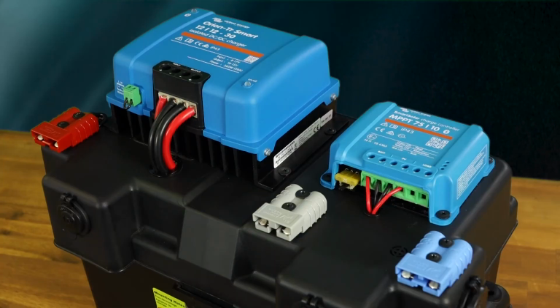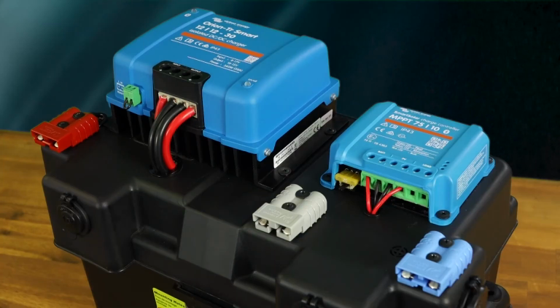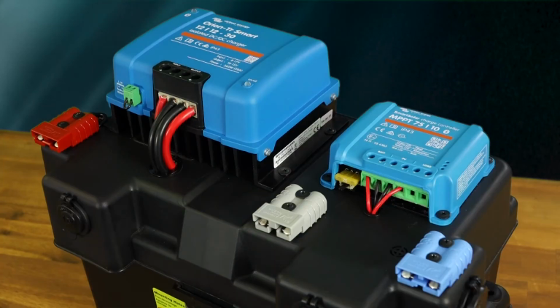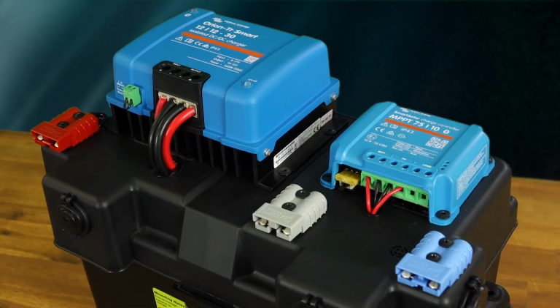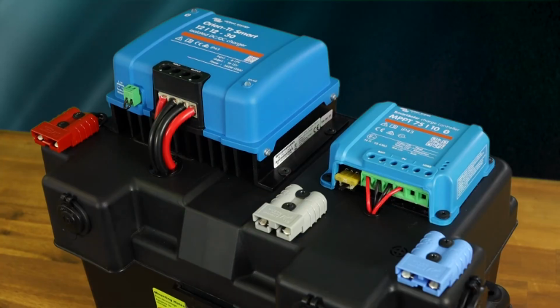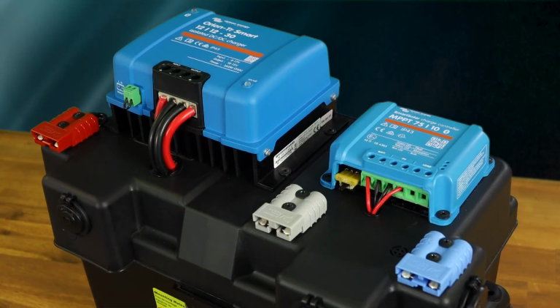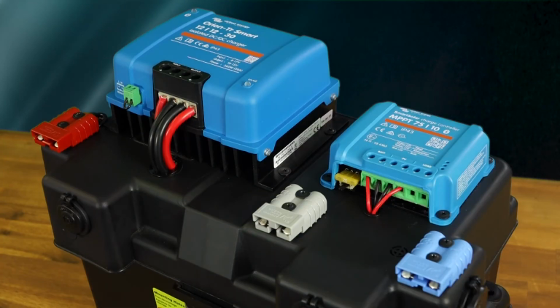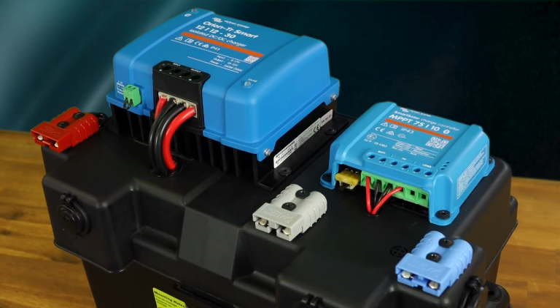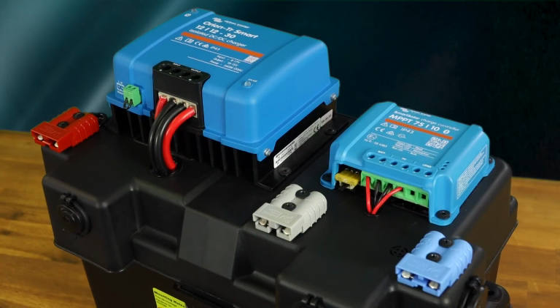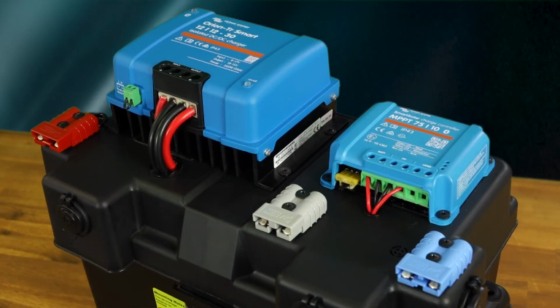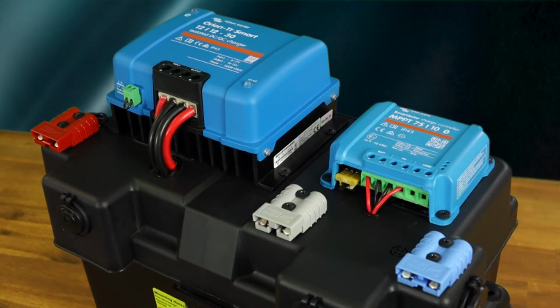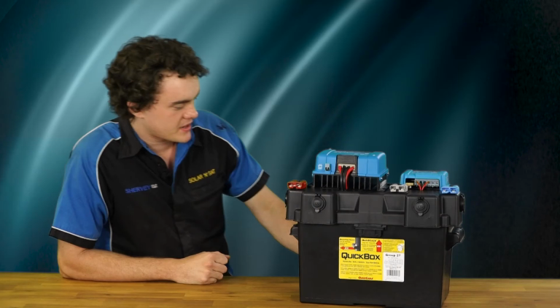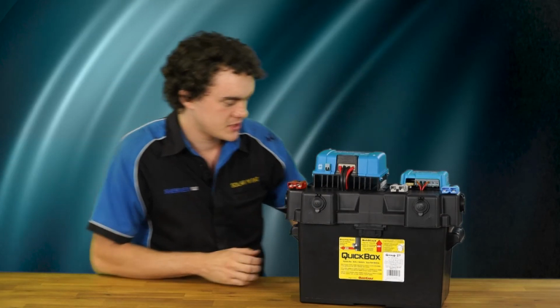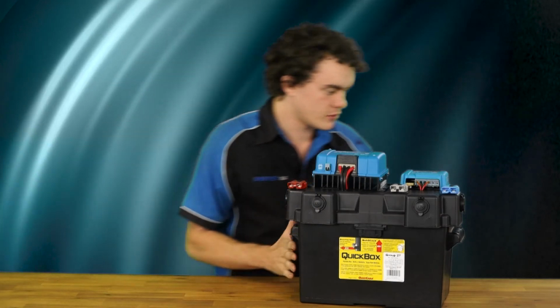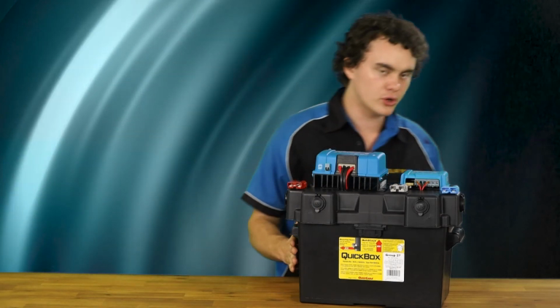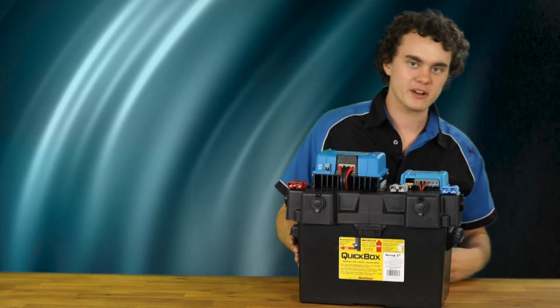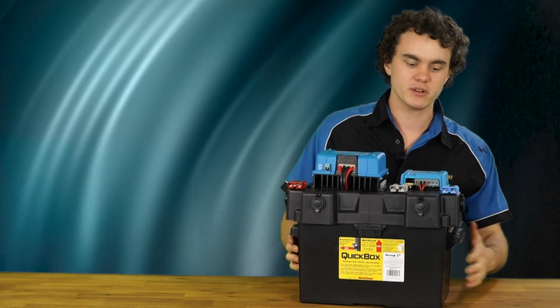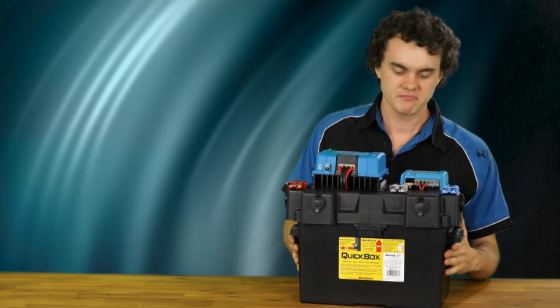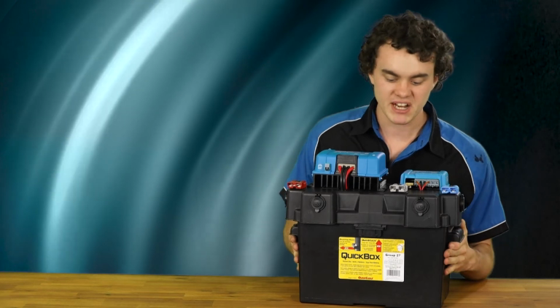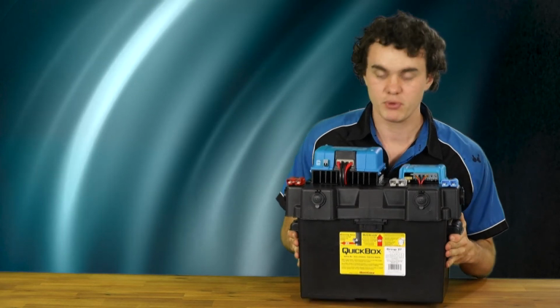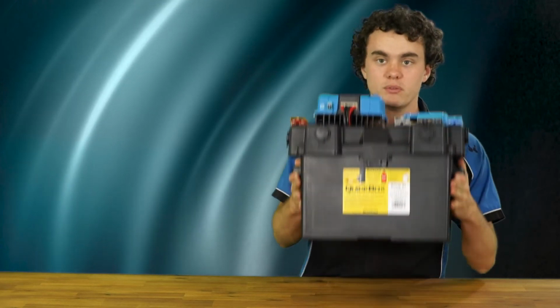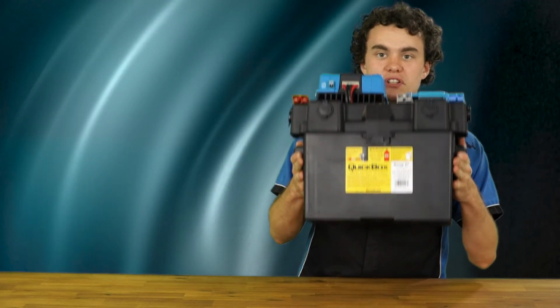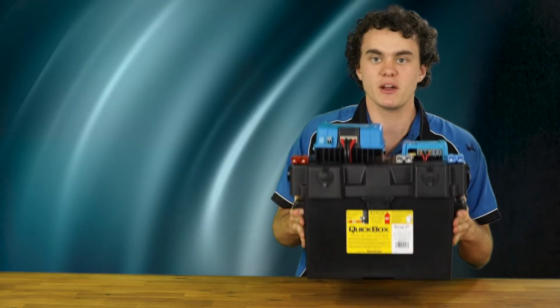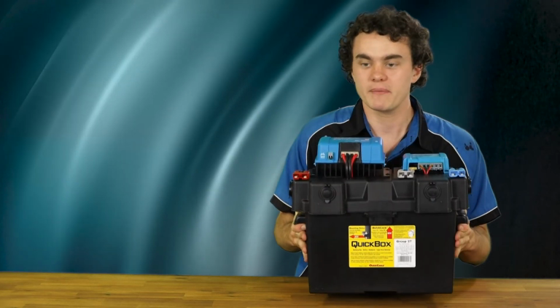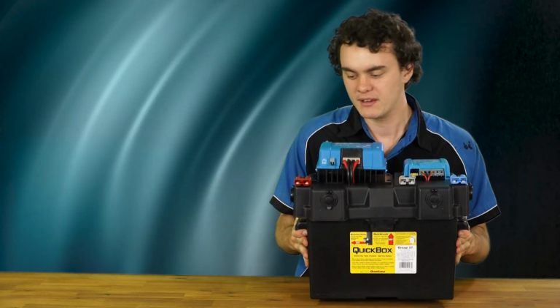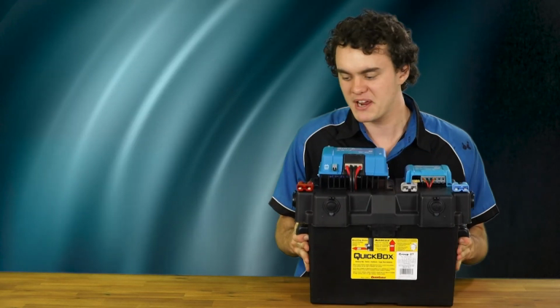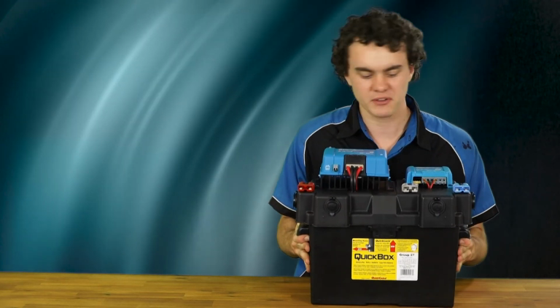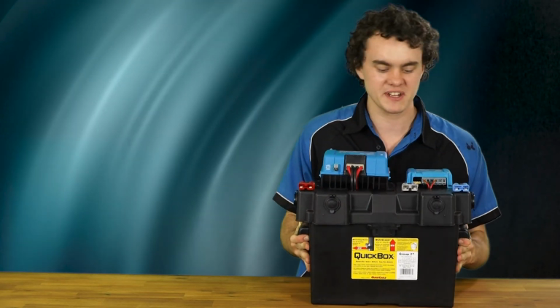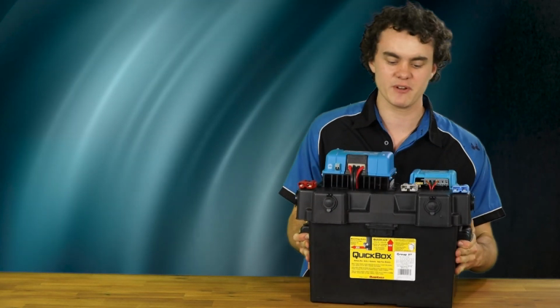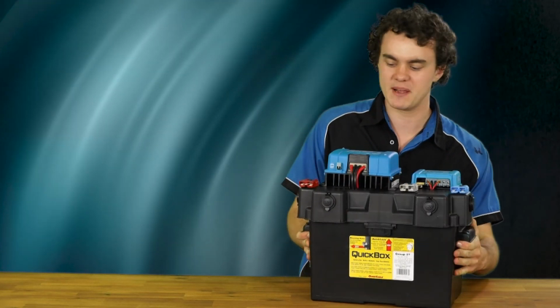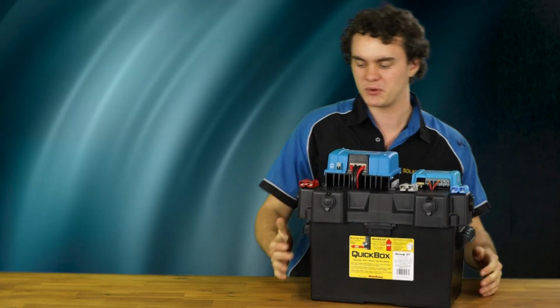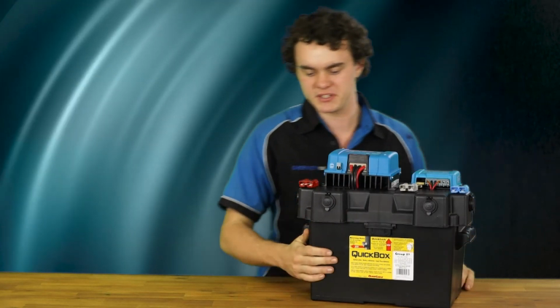I'm really pleased with how this battery box has turned out. Being that we've used a lithium battery for a portable battery box, it's actually portable because it's lightweight compared to your old 50 kilo AGMs we're all used to.